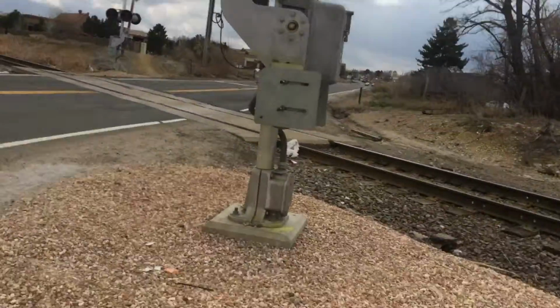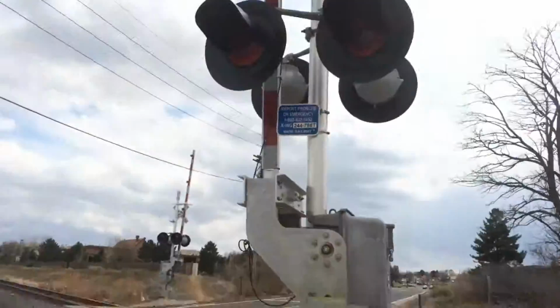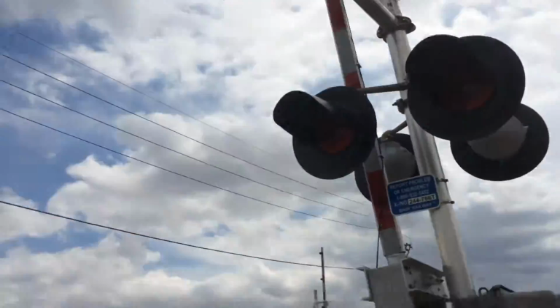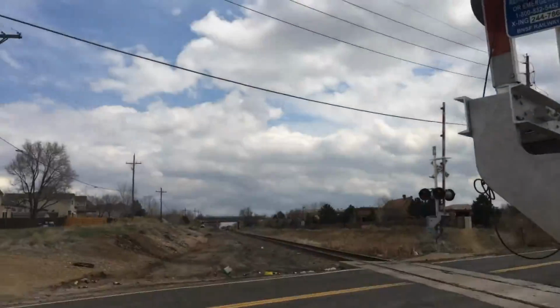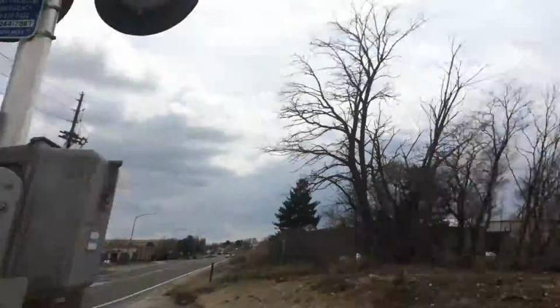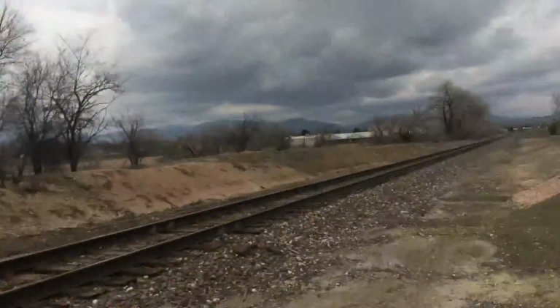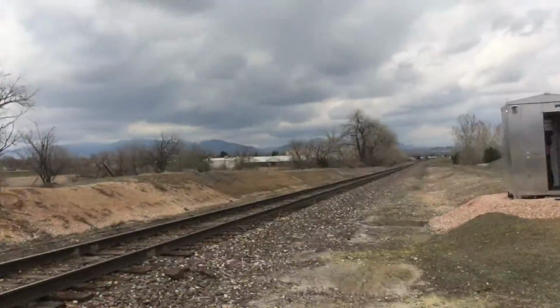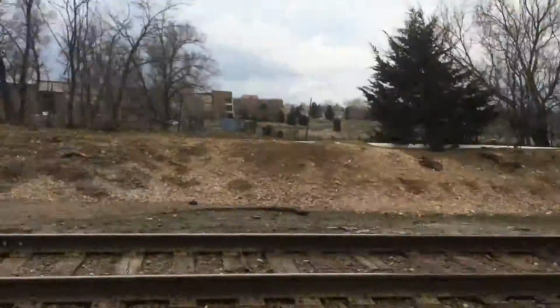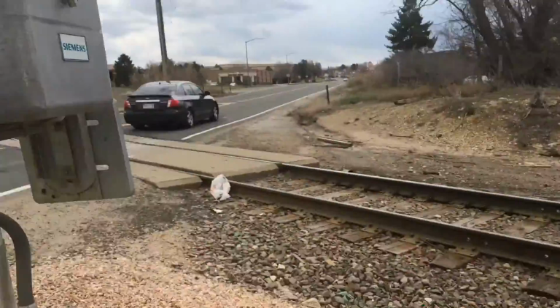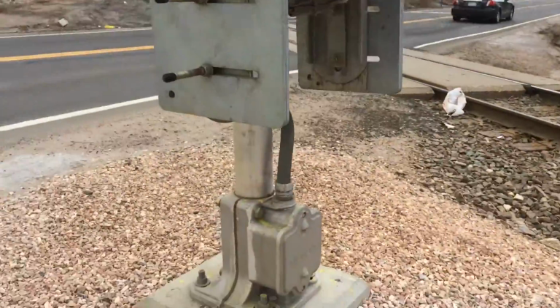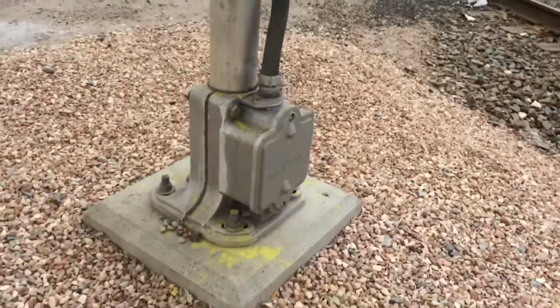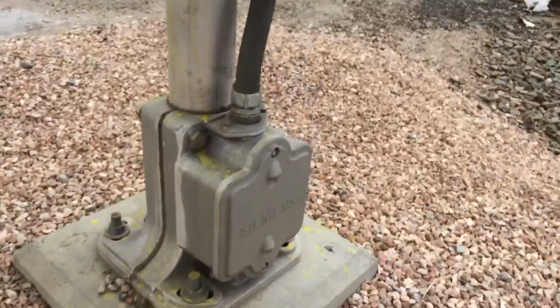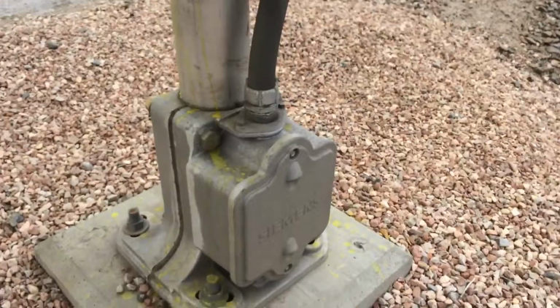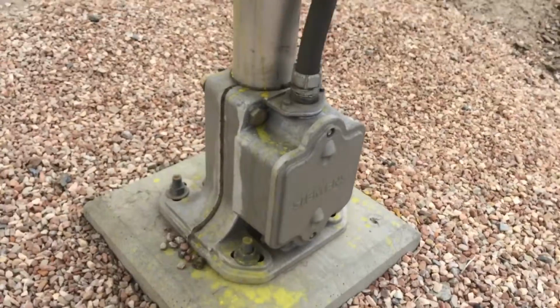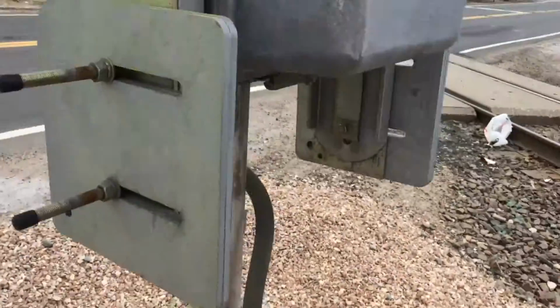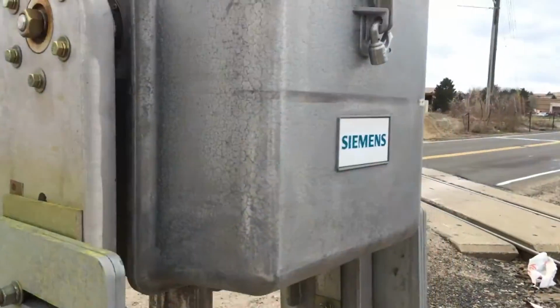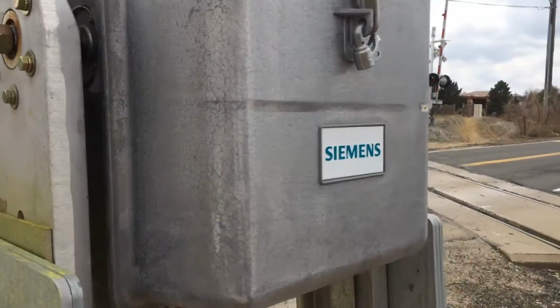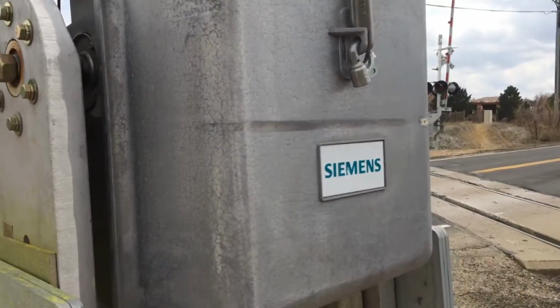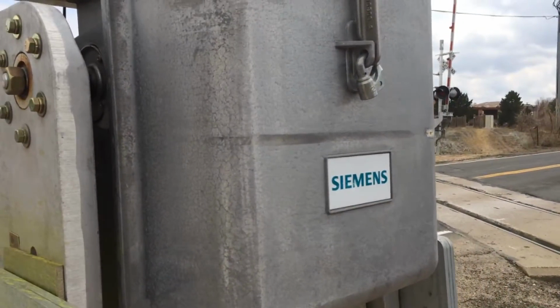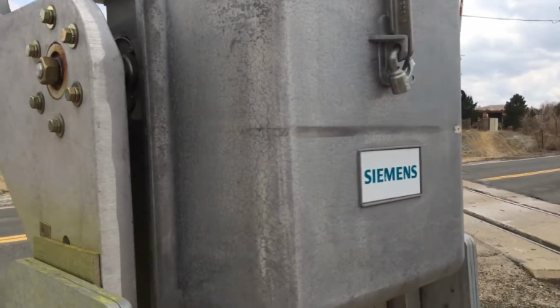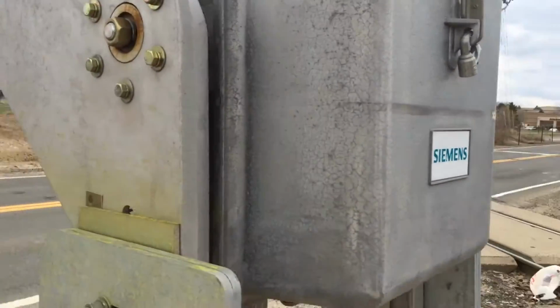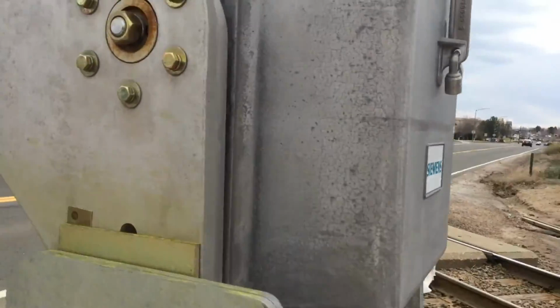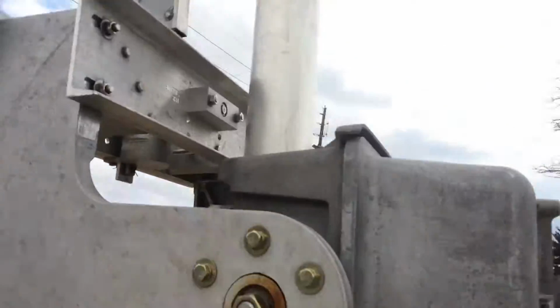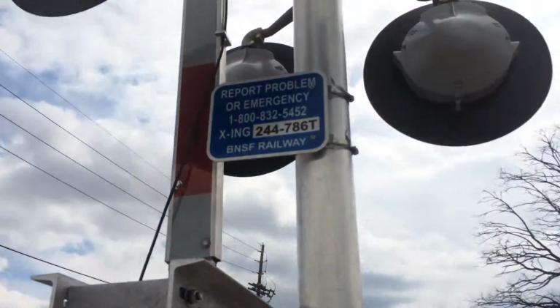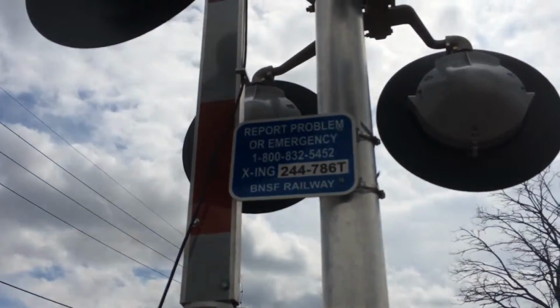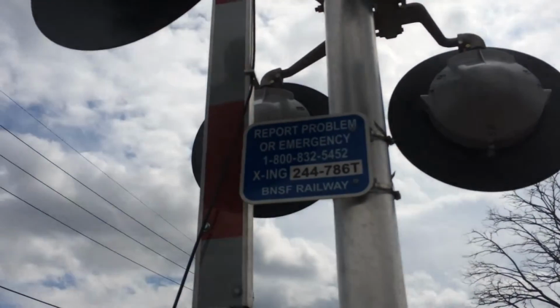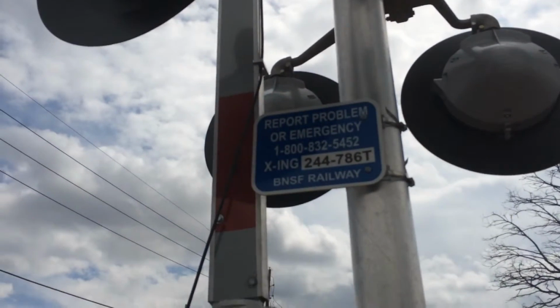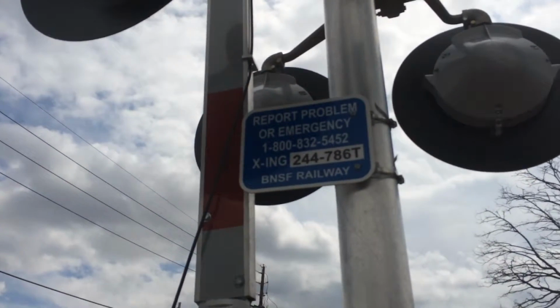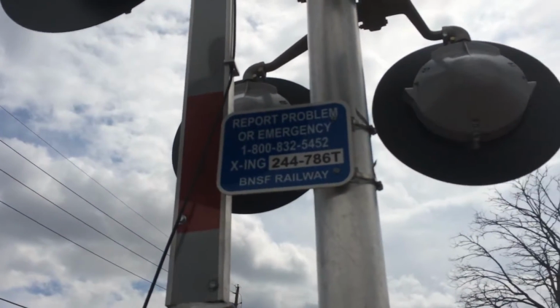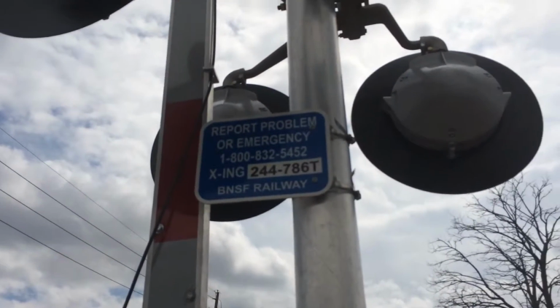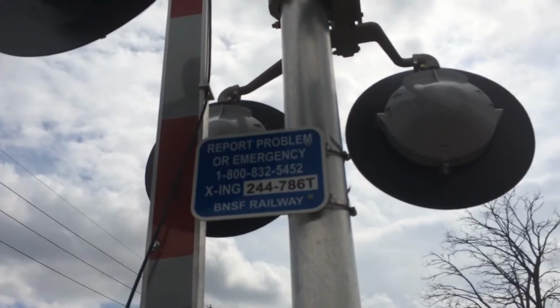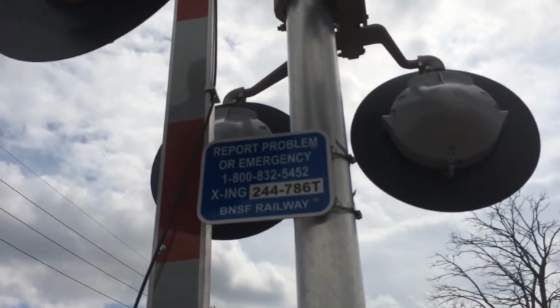Here's the first signal. I'm going to do some tracking. It has a Siemens base. The gate mechanism is from Siemens — Siemens S60. Here's the emergency information. The DOT number is 244786T.